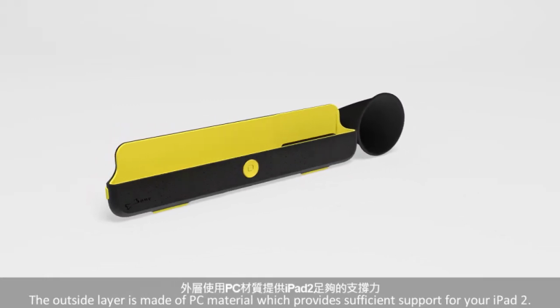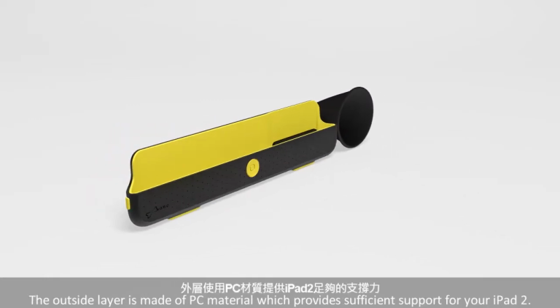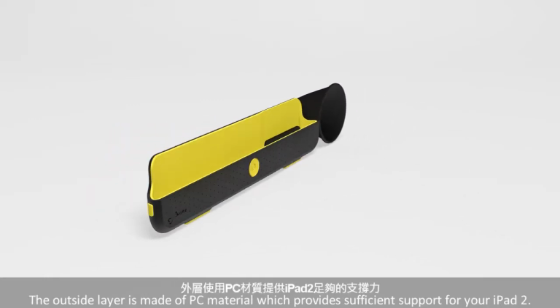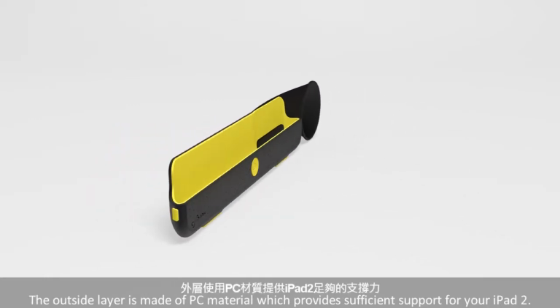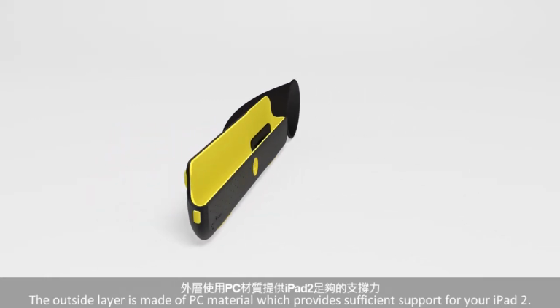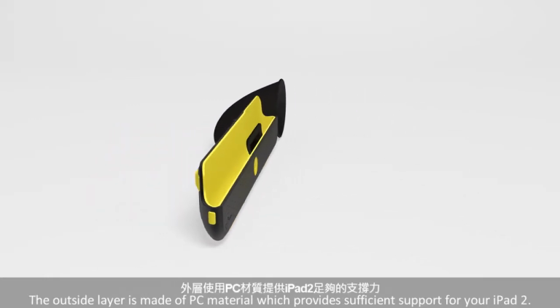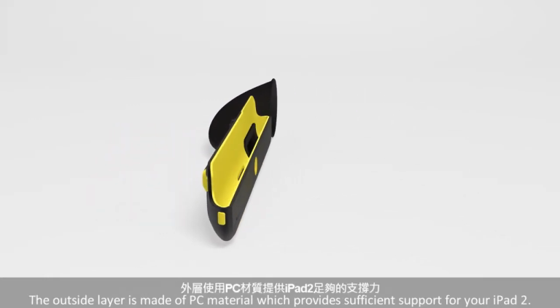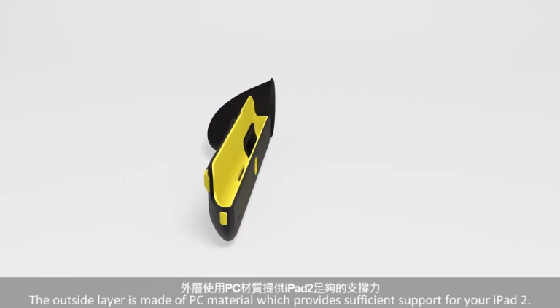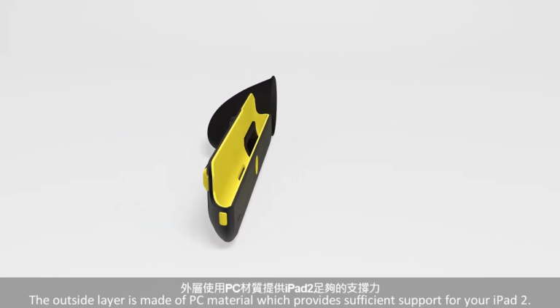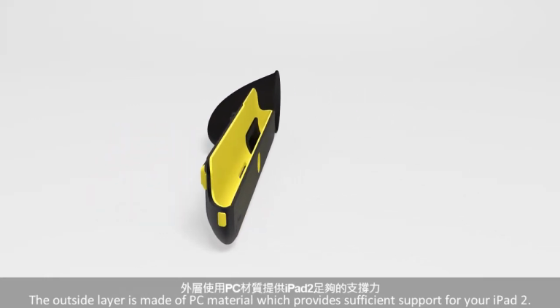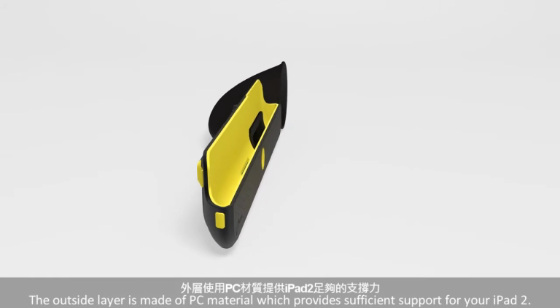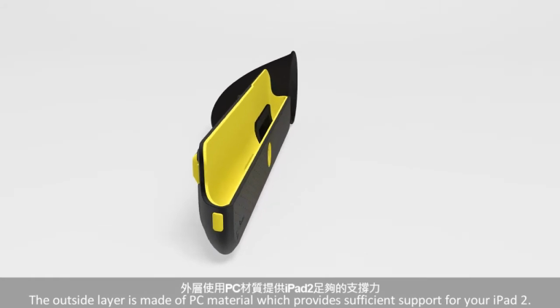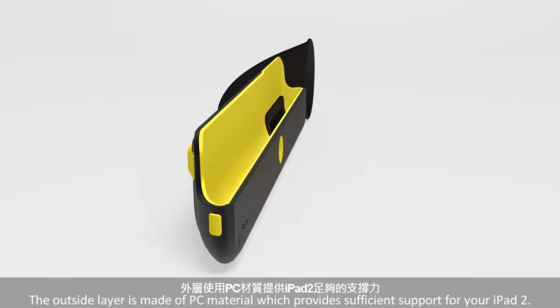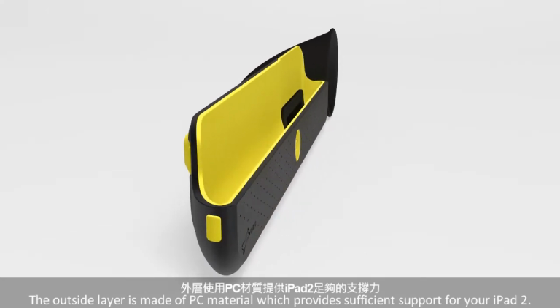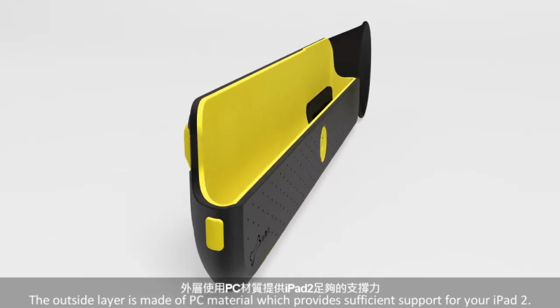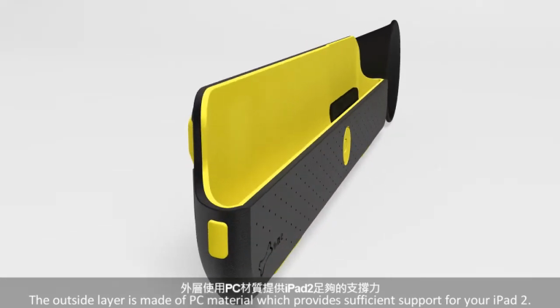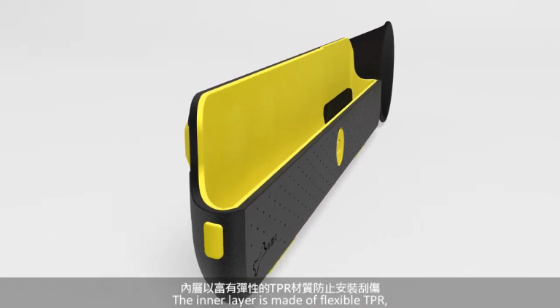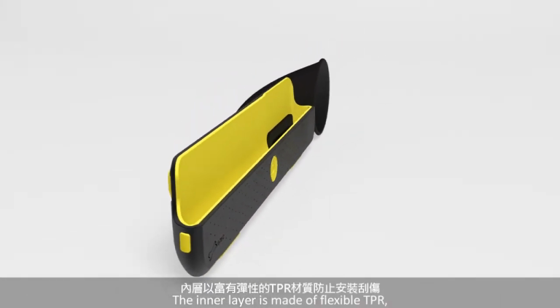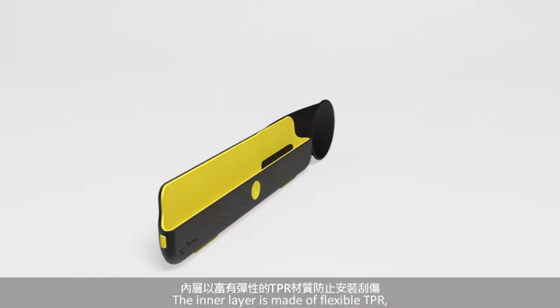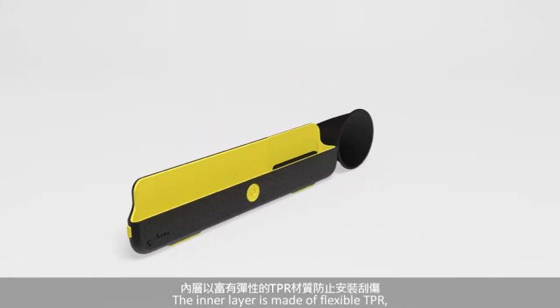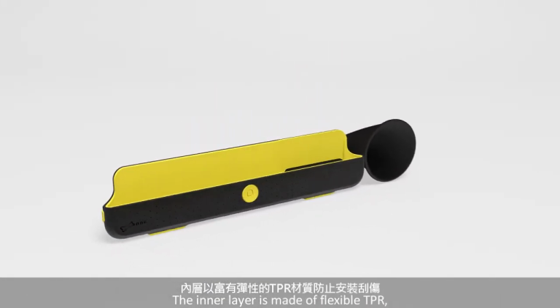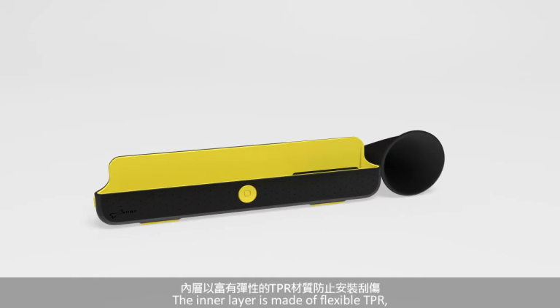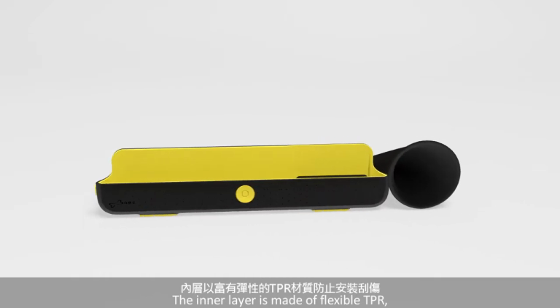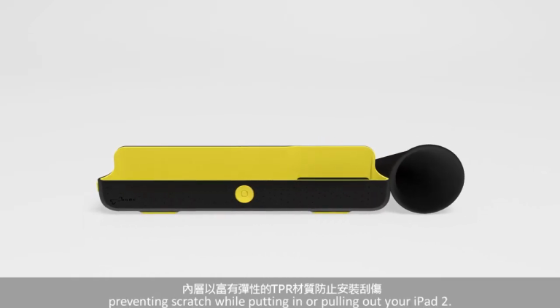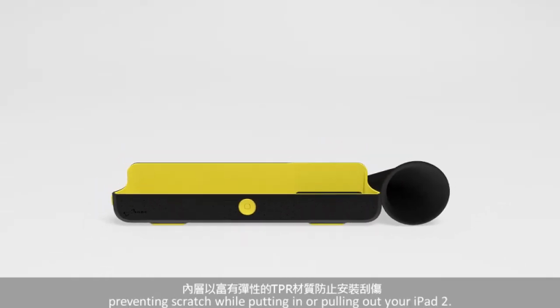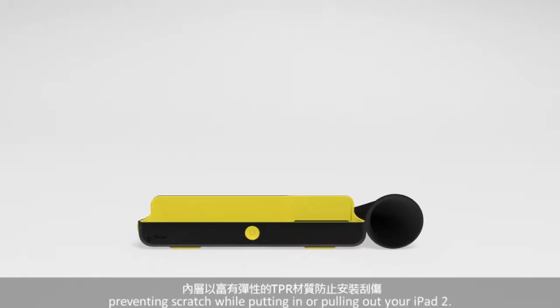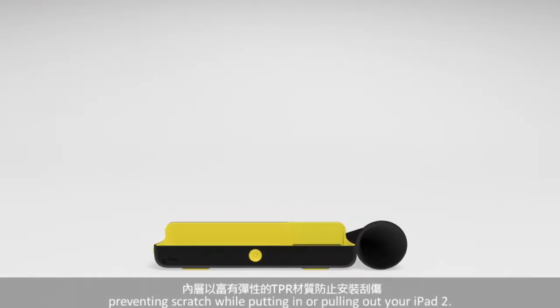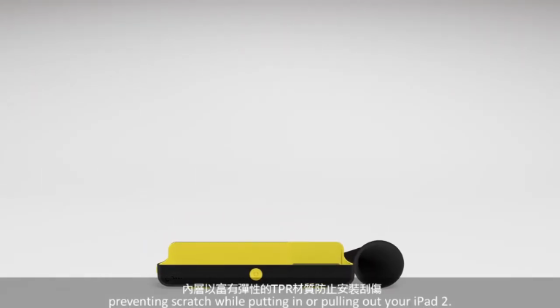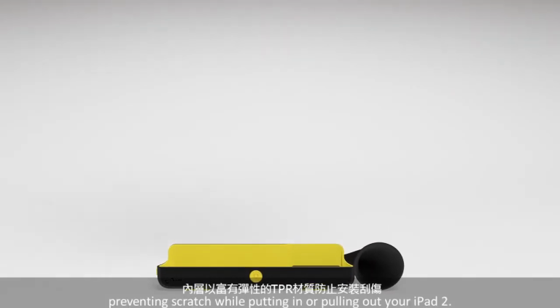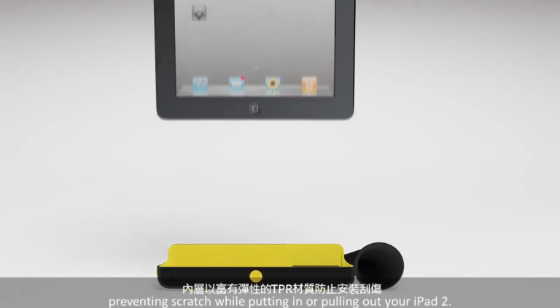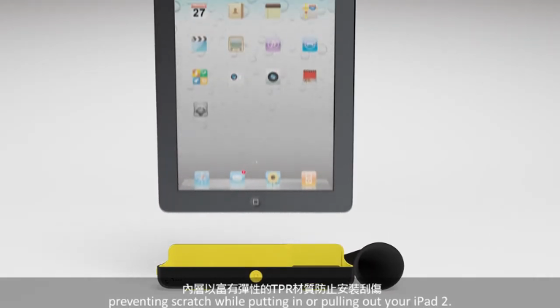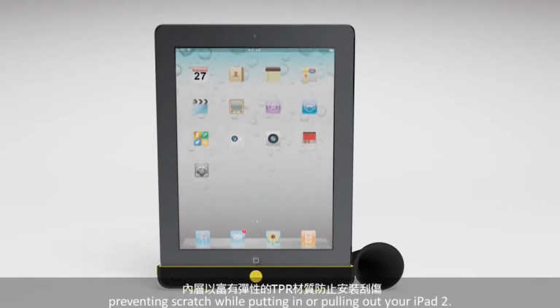The outside layer is made of PC material, which provides sufficient support for your iPad 2. The inner layer is made of flexible TPR, preventing scratches while putting in or pulling out your iPad 2.